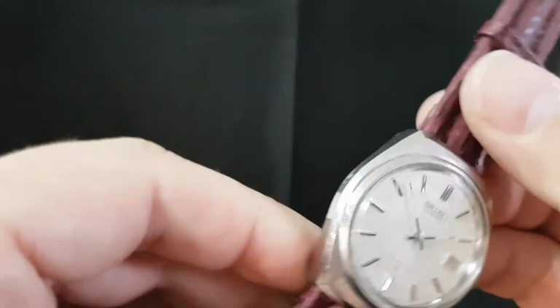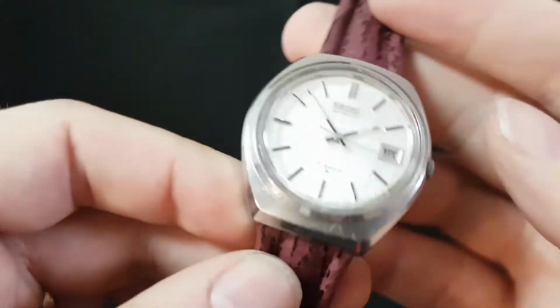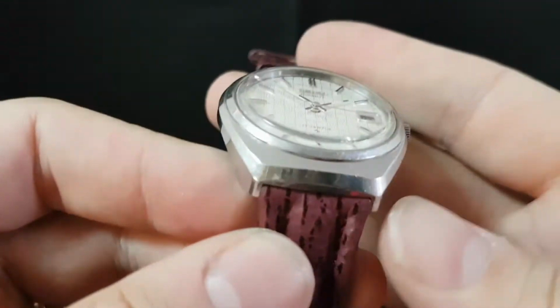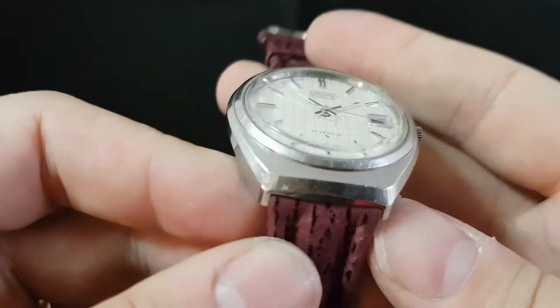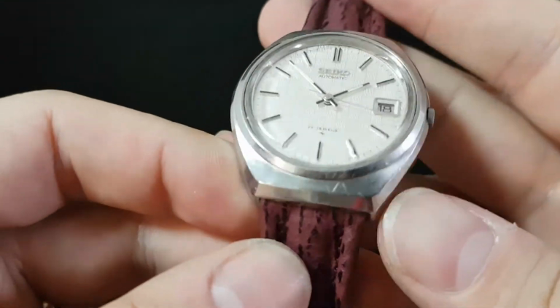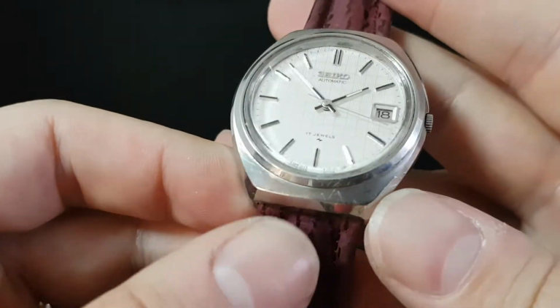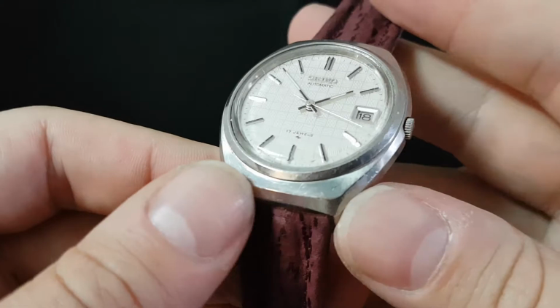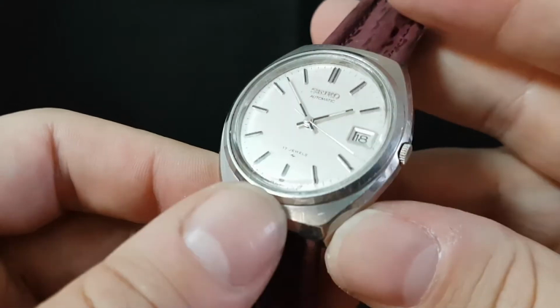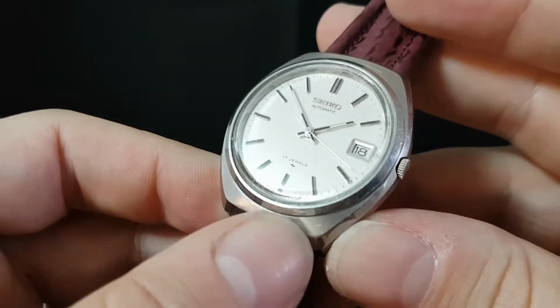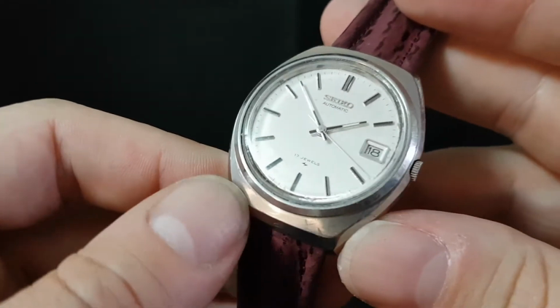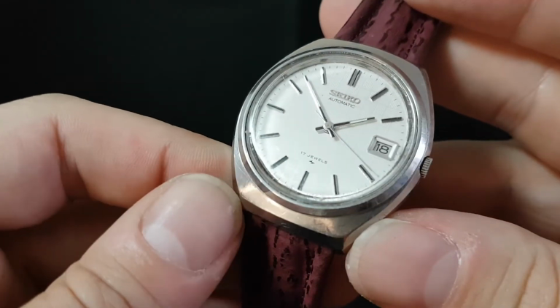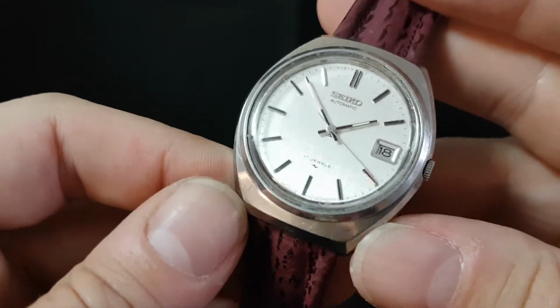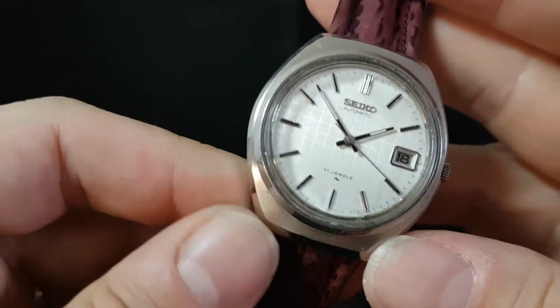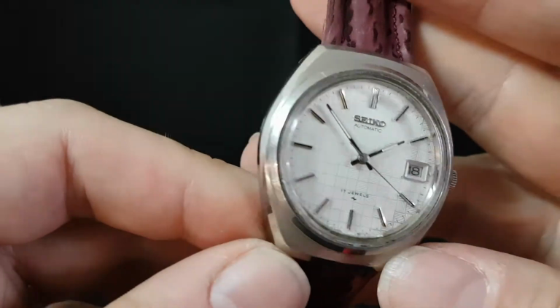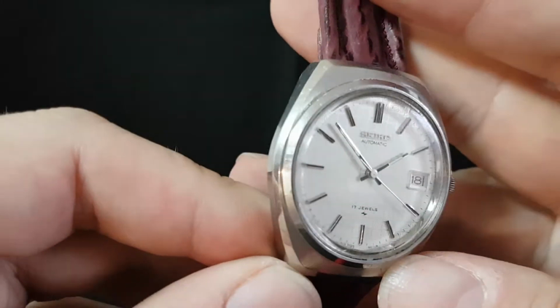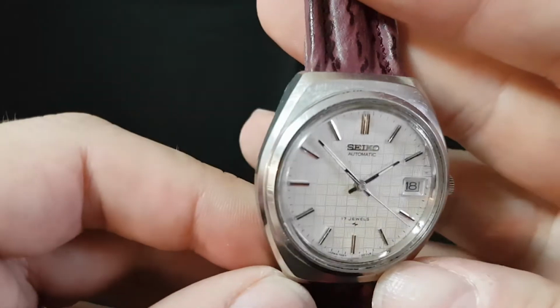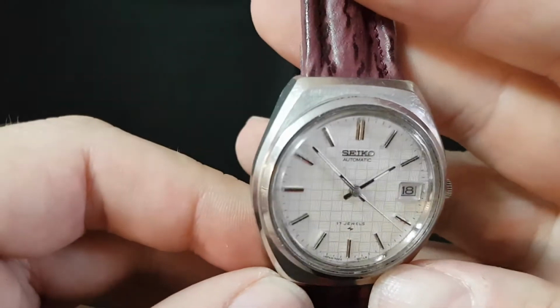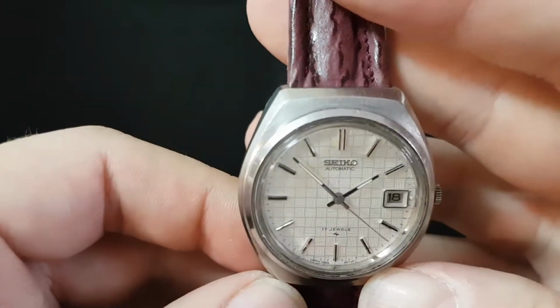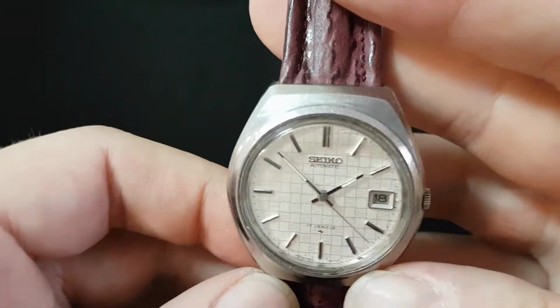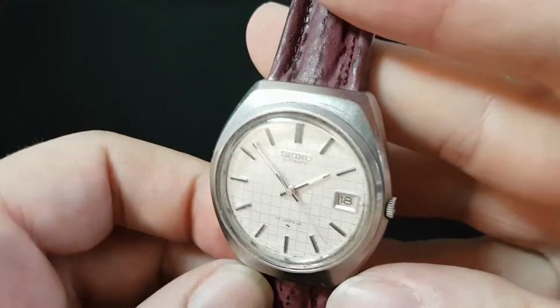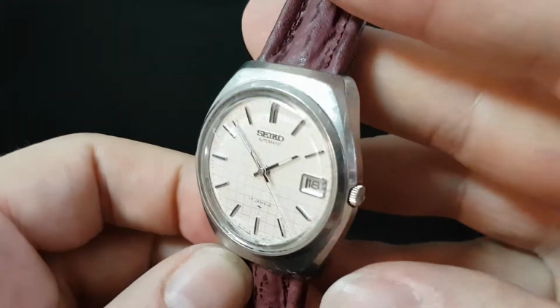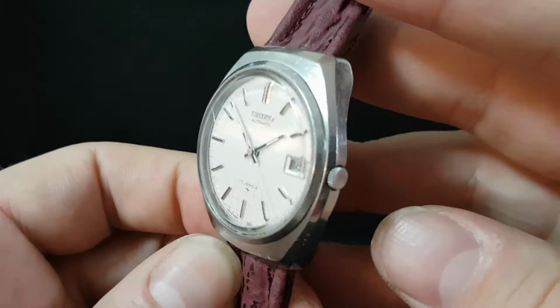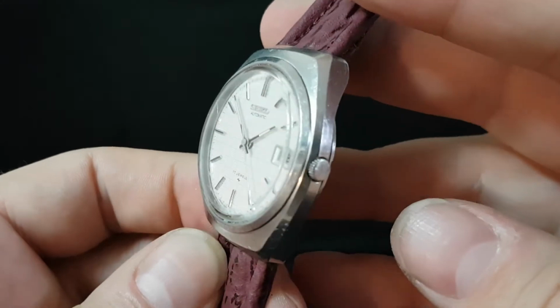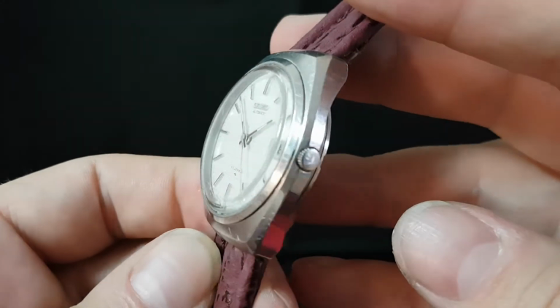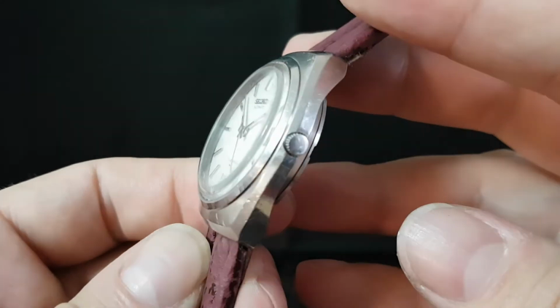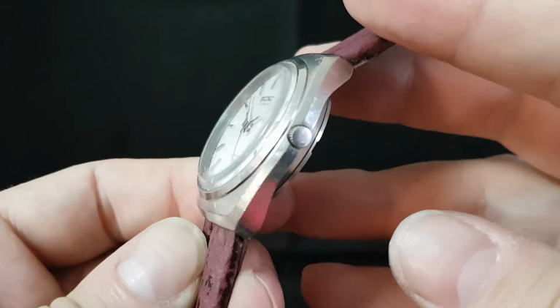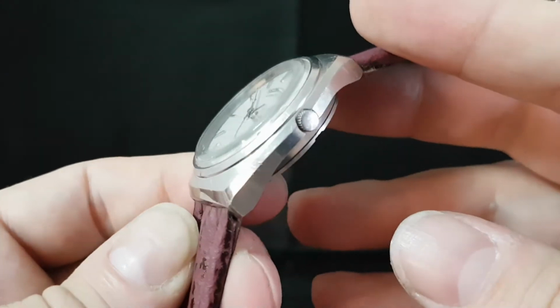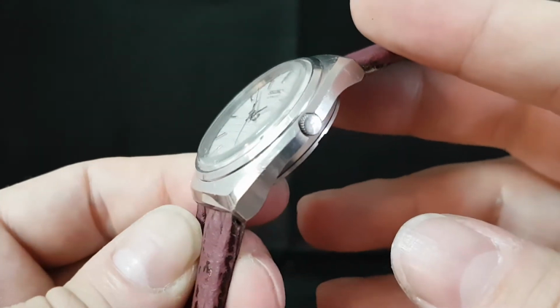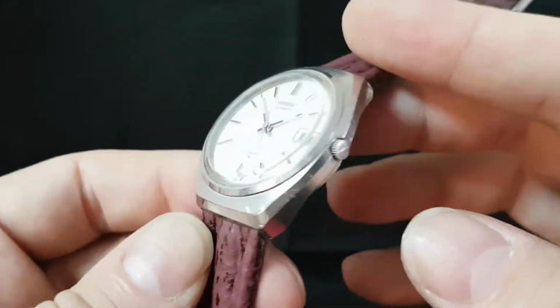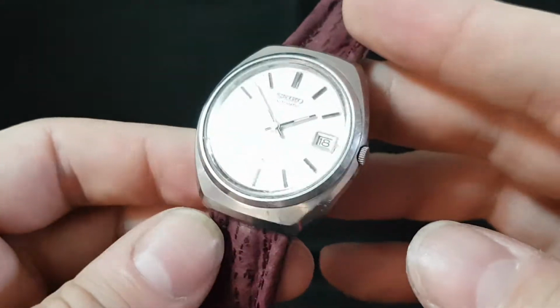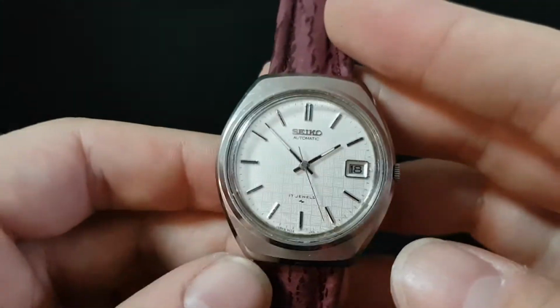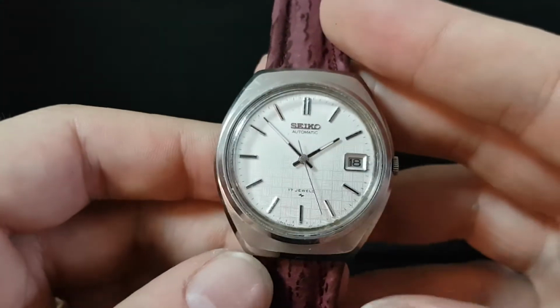Now the watch case itself — this has been worn, there are scratches. We don't polish watch cases here, we leave them original. They can be polished. It's all stainless steel on a Seiko.